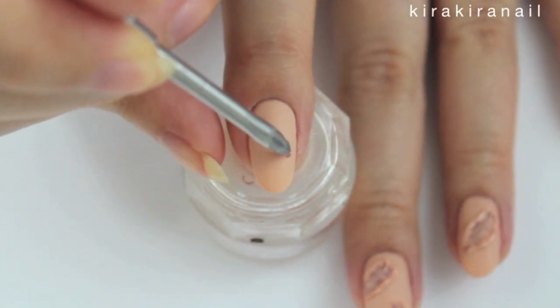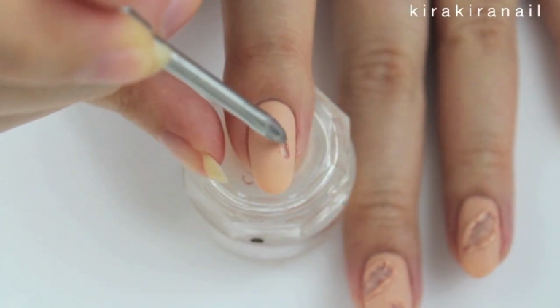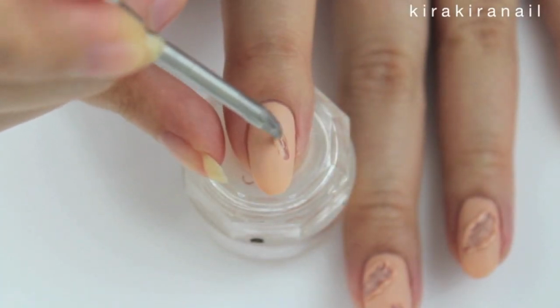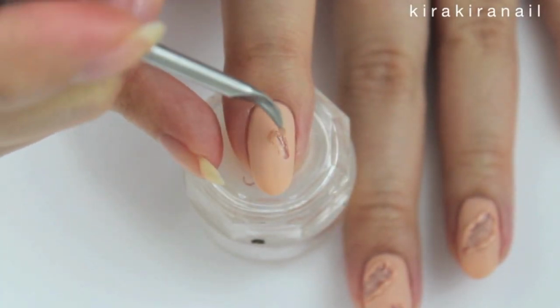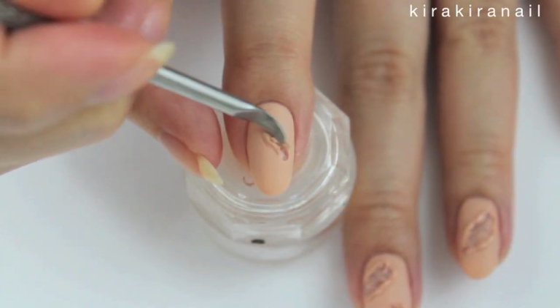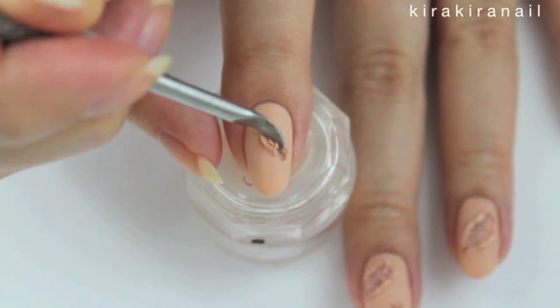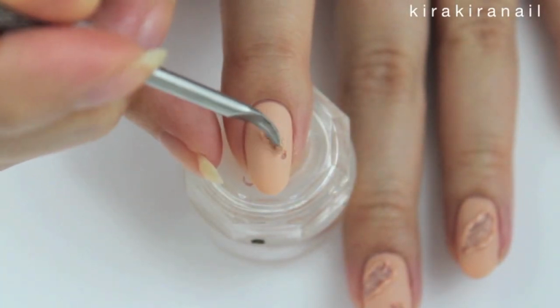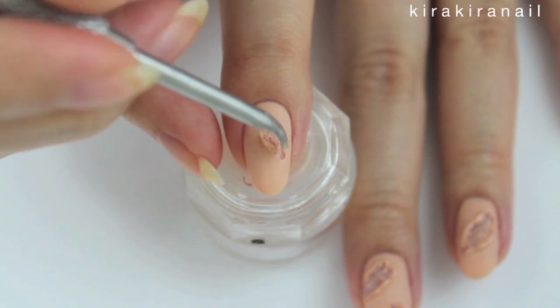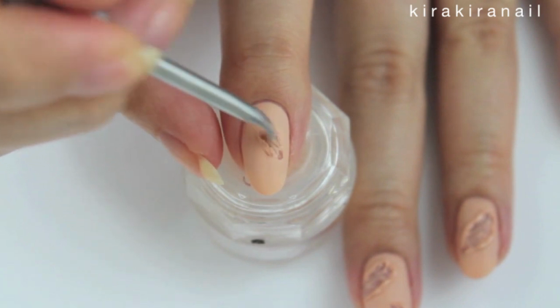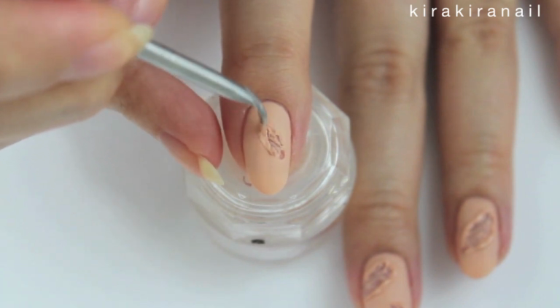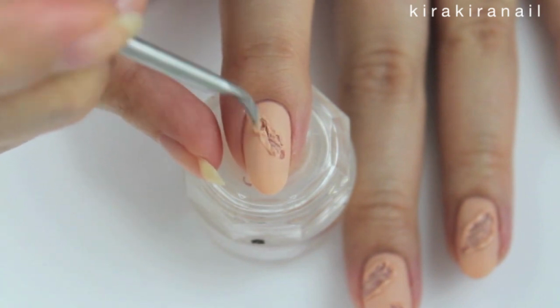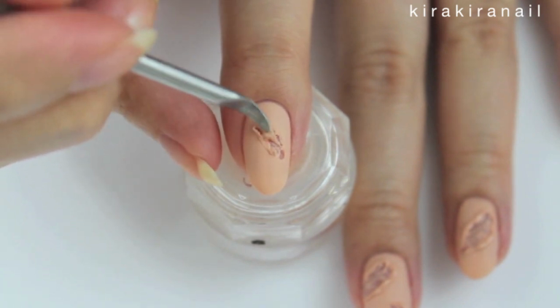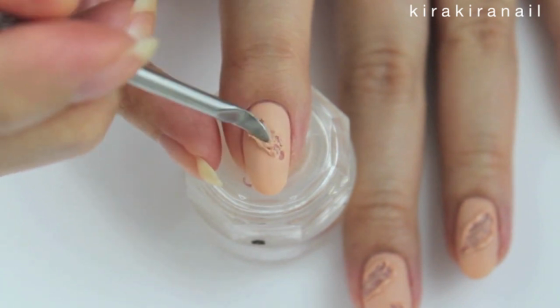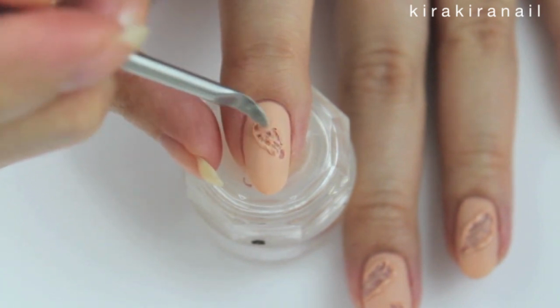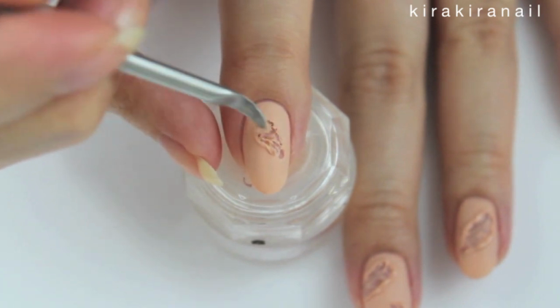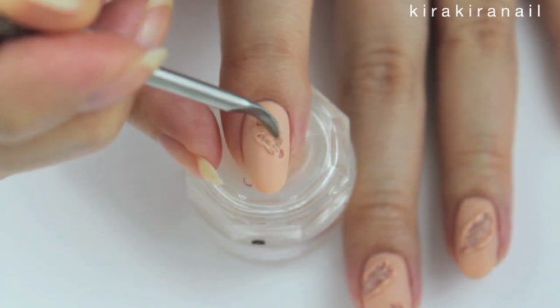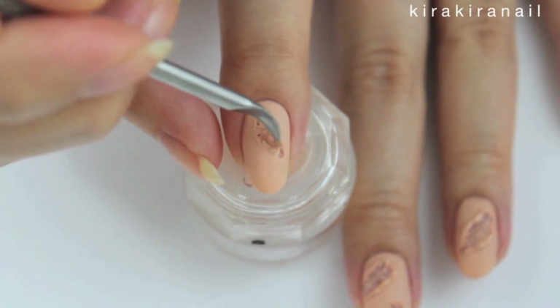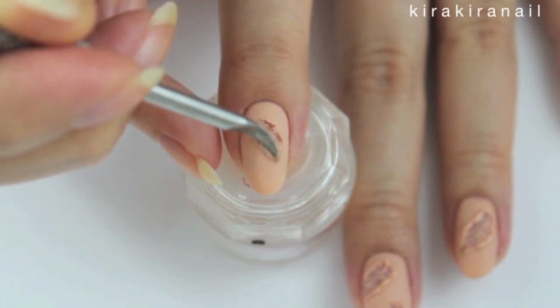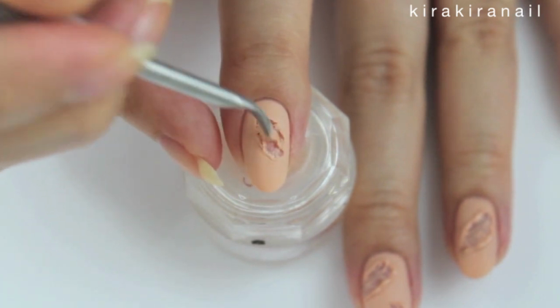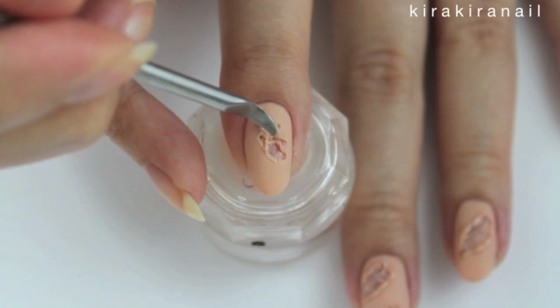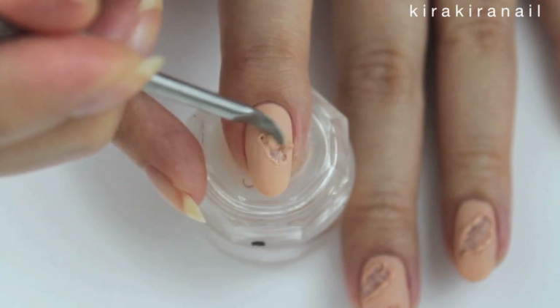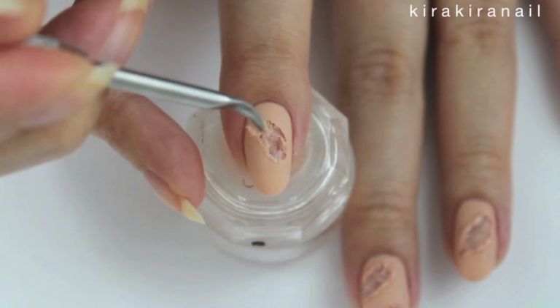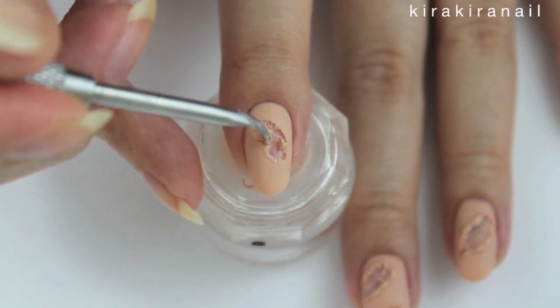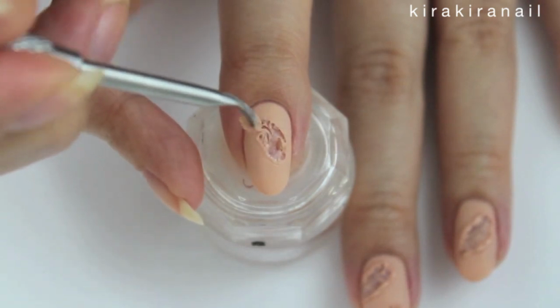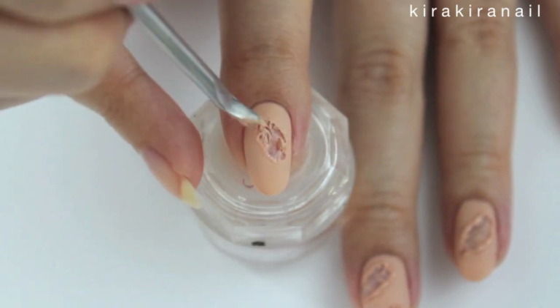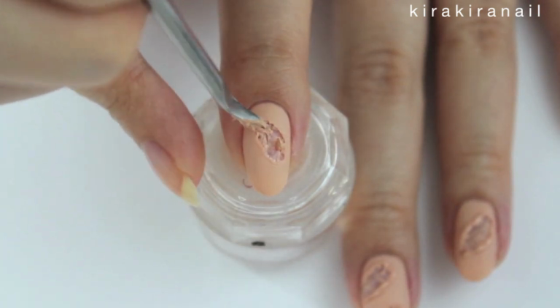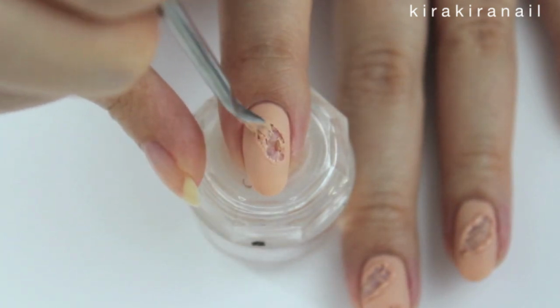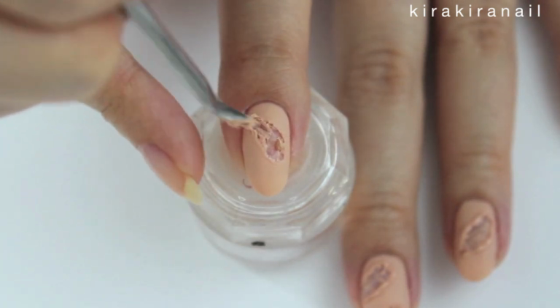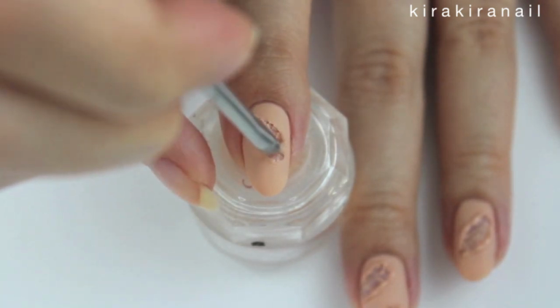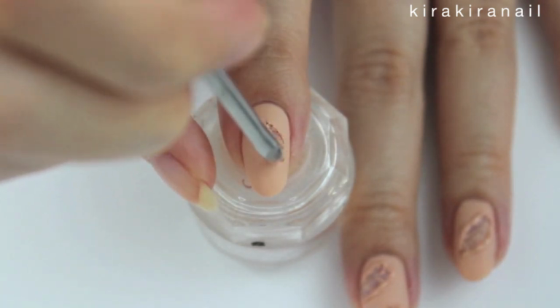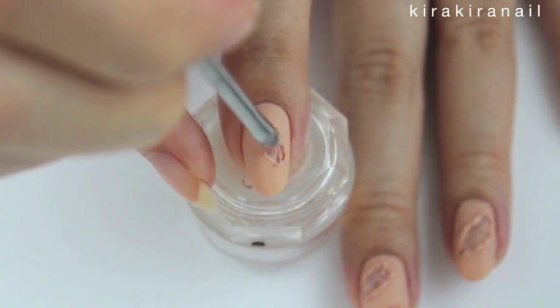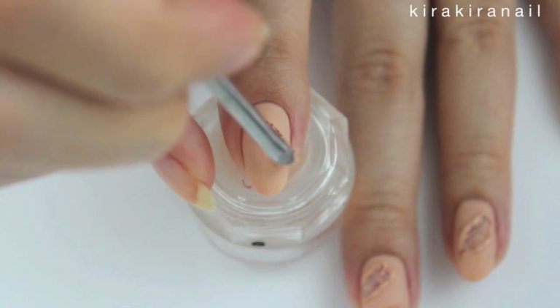Scratch away some of the polish while it's still wet. As you can see, I applied already a matte top coat, but in the end I feel like it was too early, so wait for the matte top coat until later.